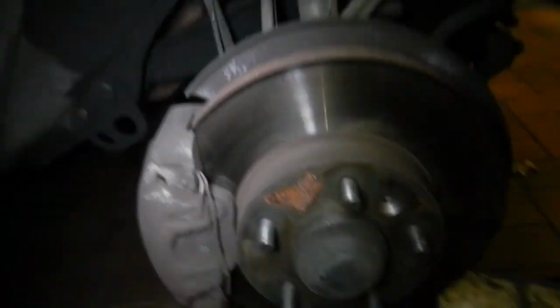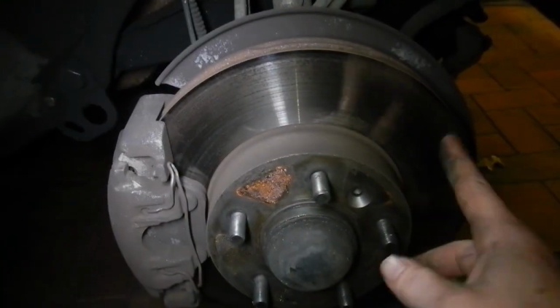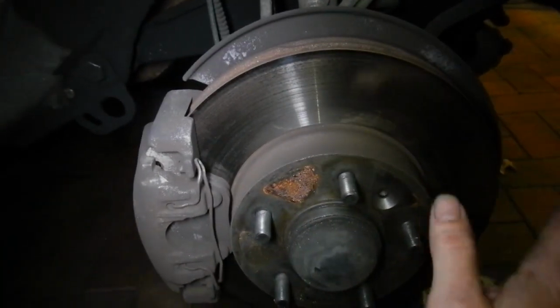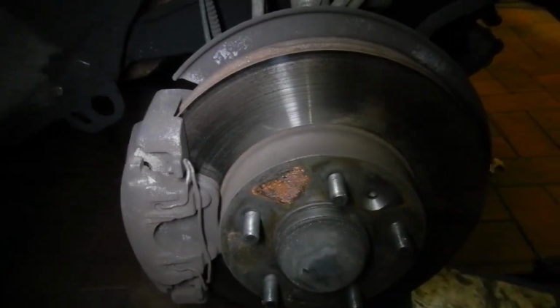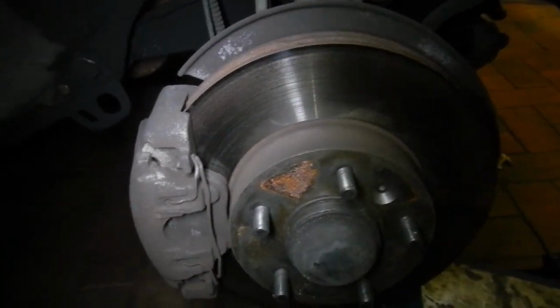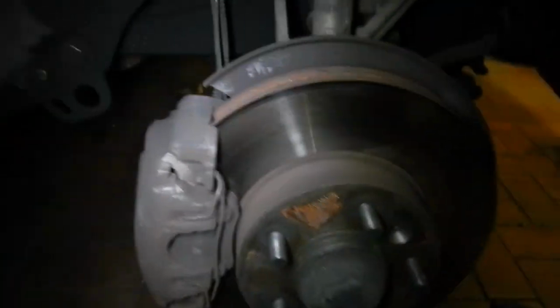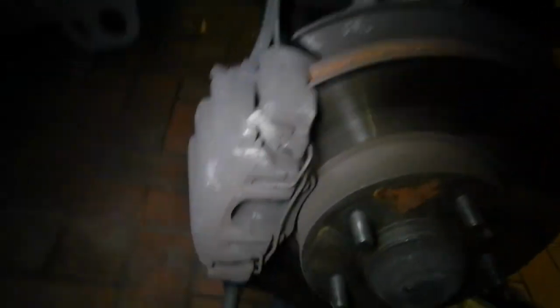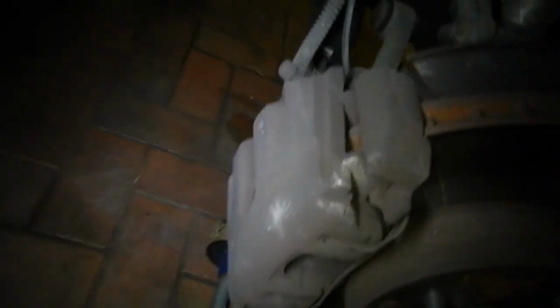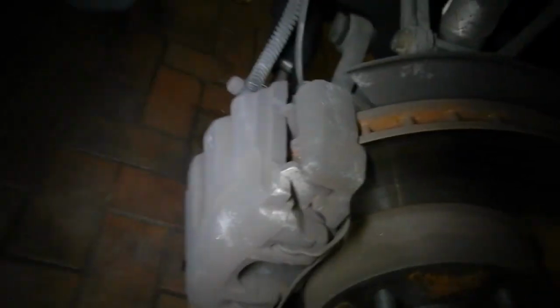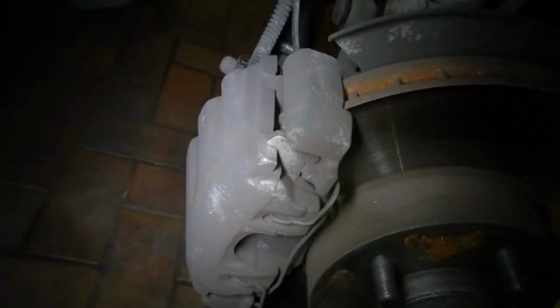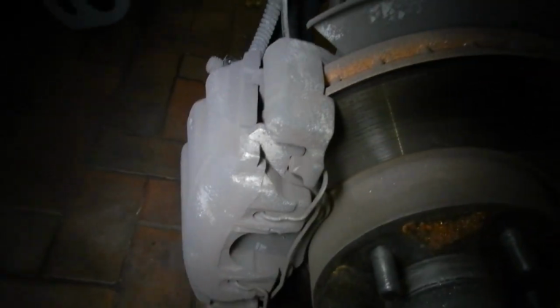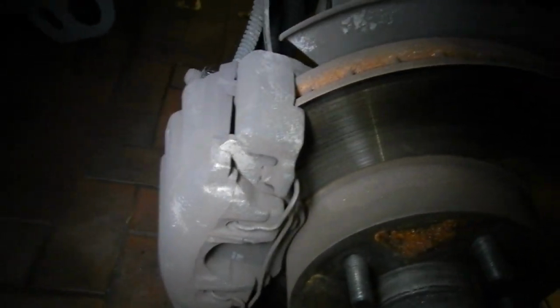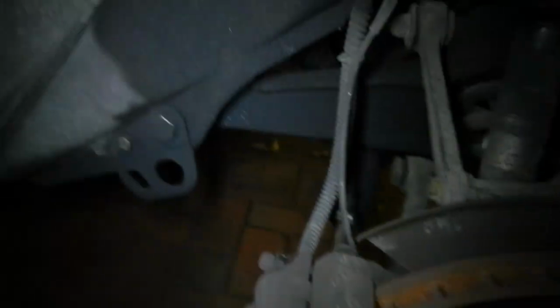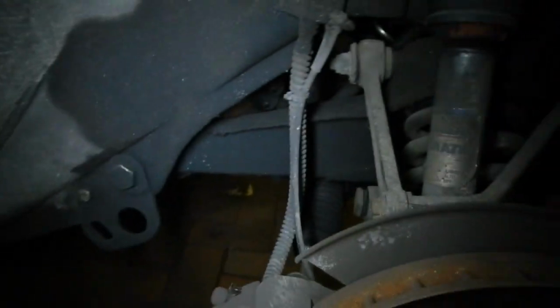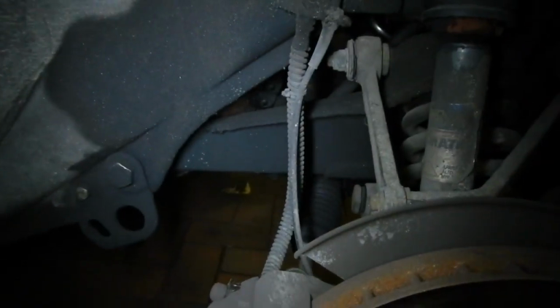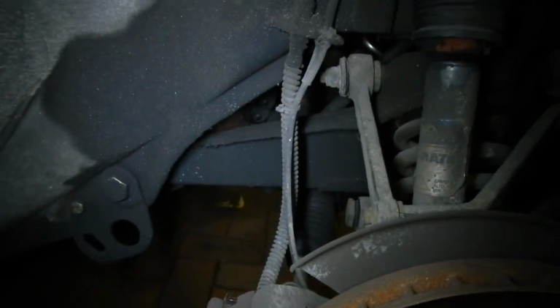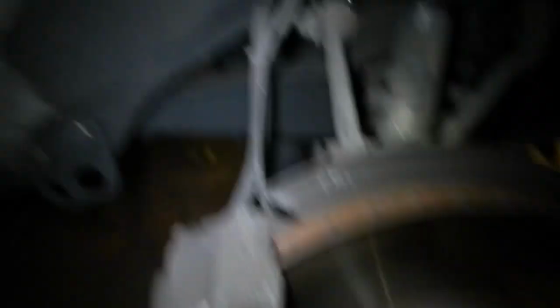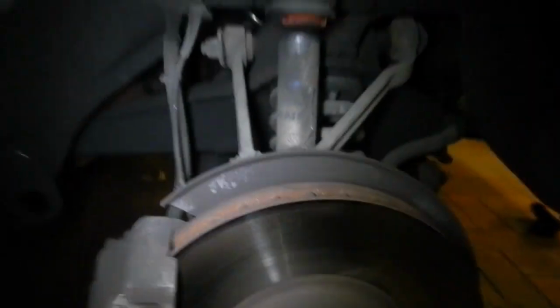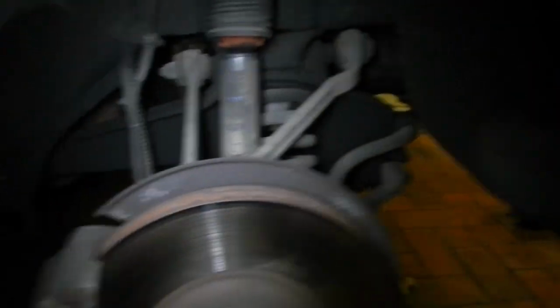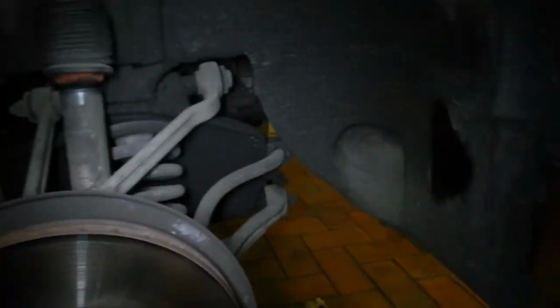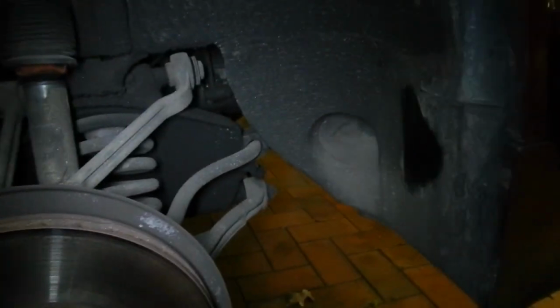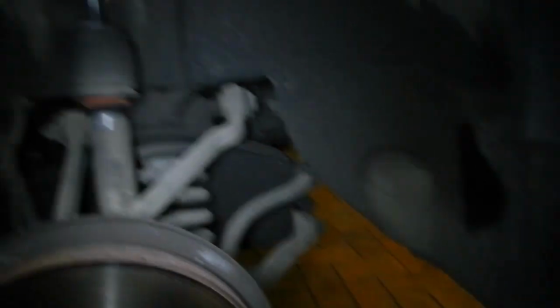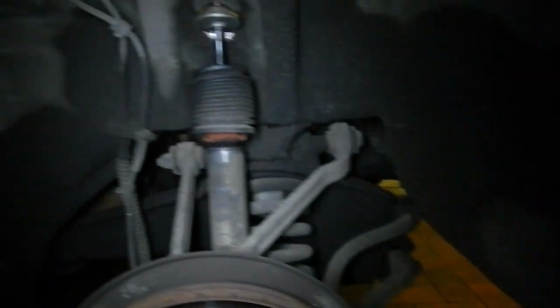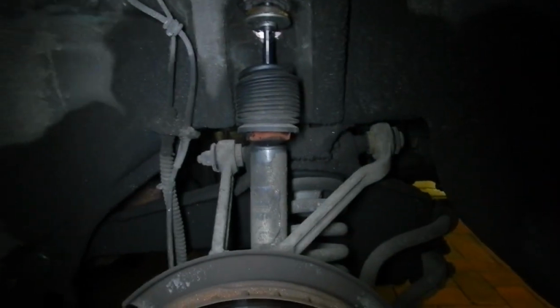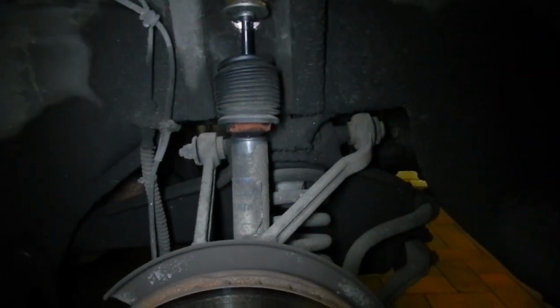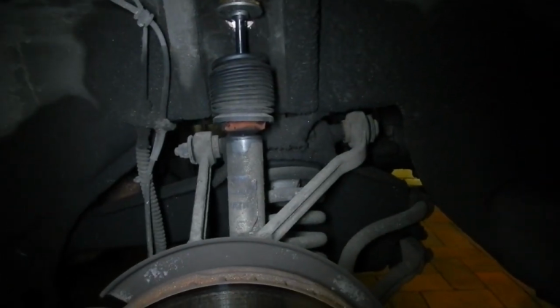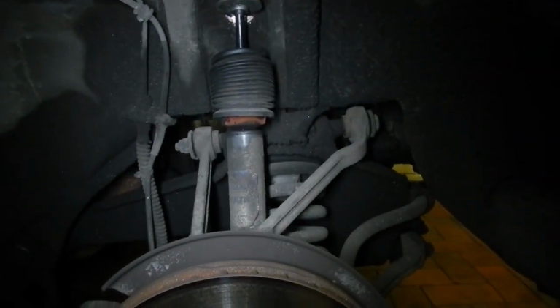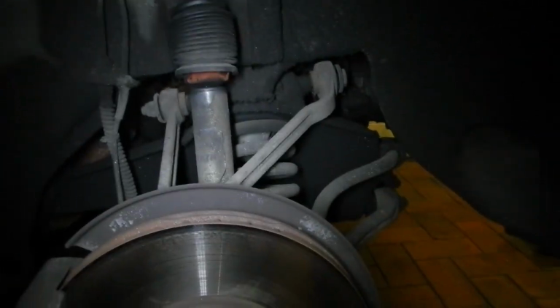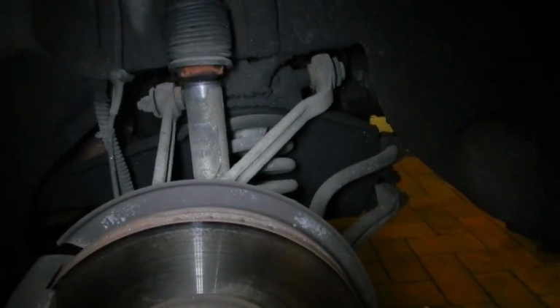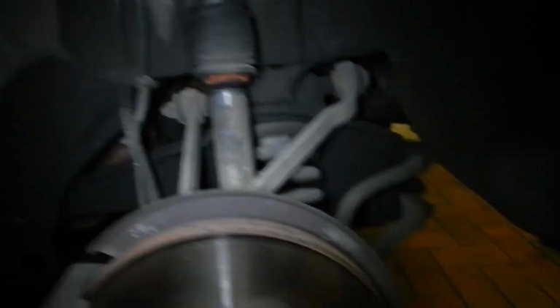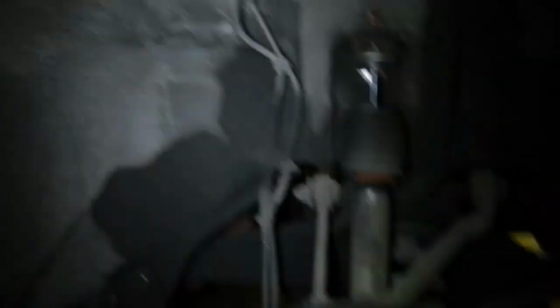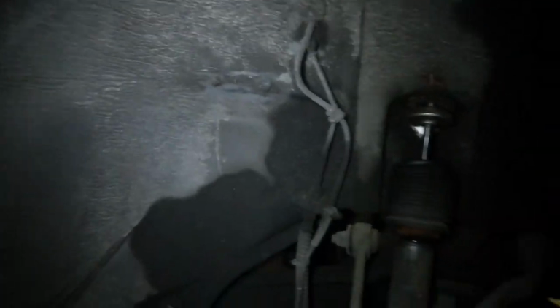It's got new front rotors and pads but no new hoses, and all the bushes haven't been replaced. I wonder where that three and a half thousand dollars was spent.